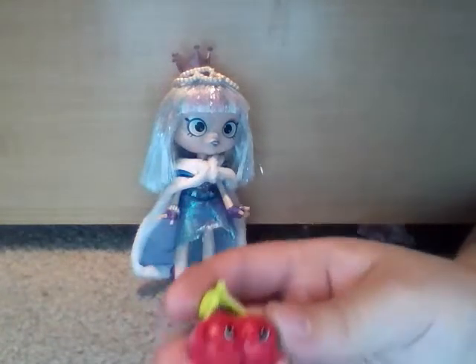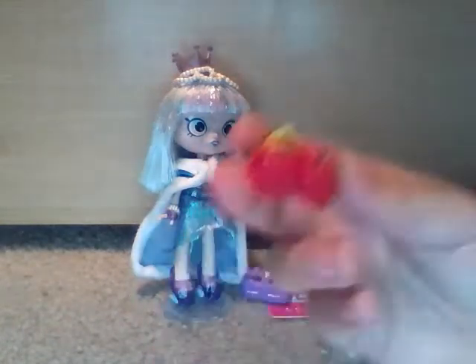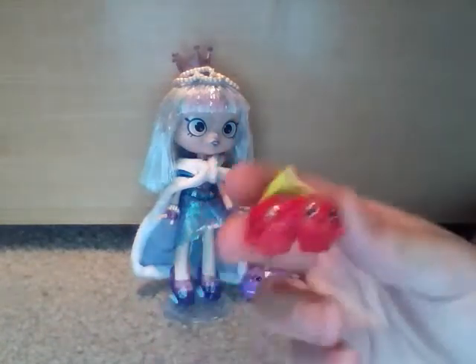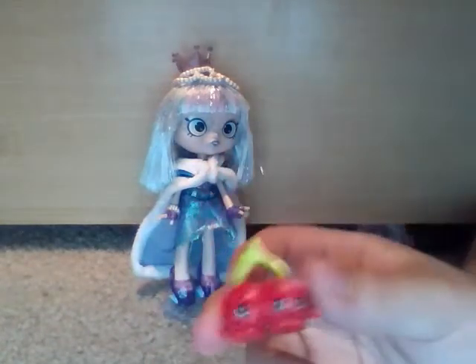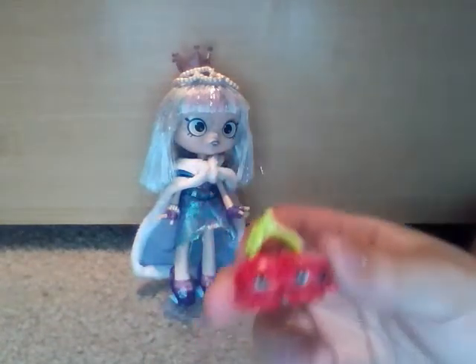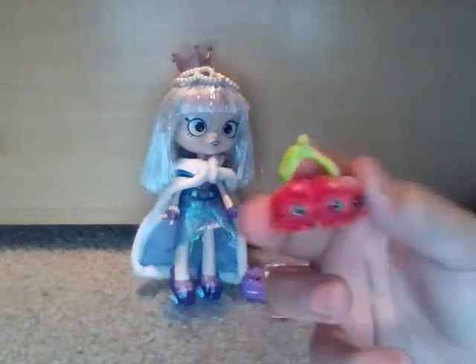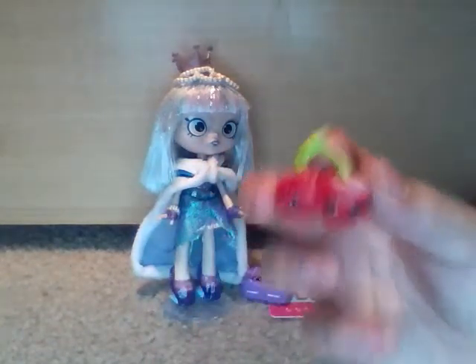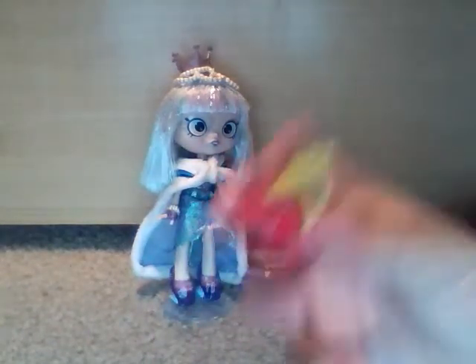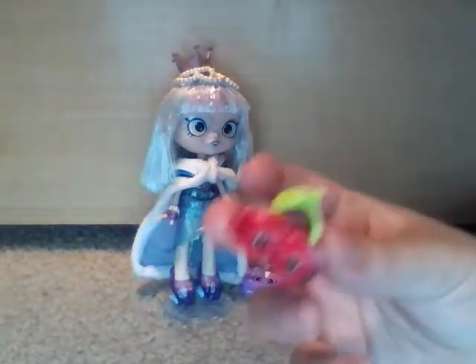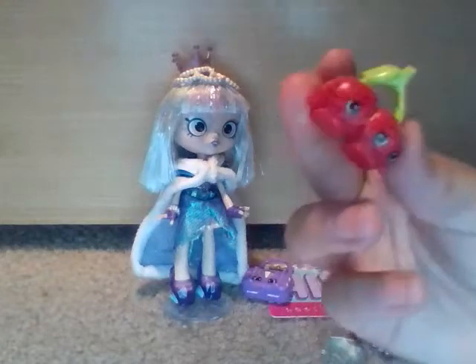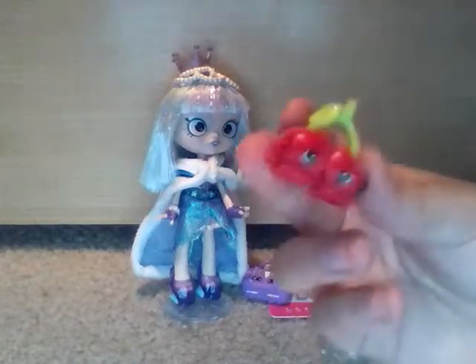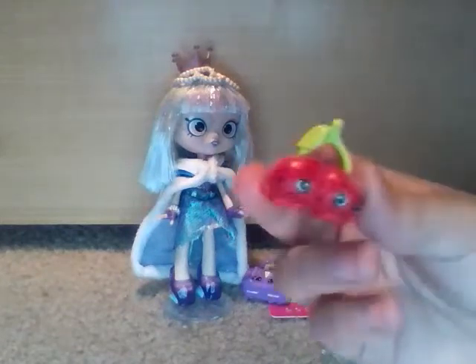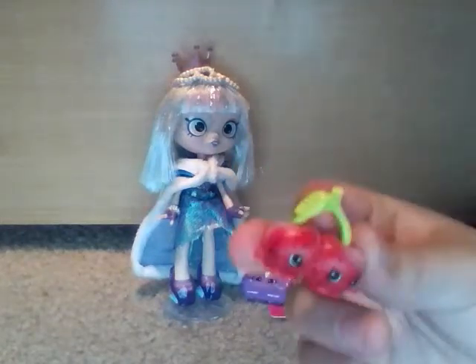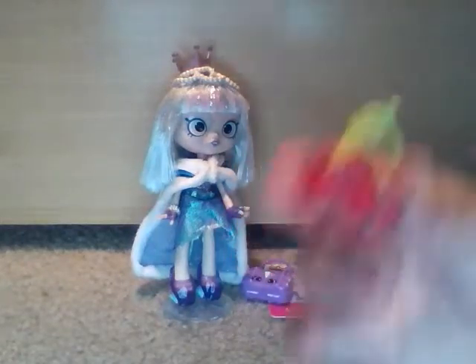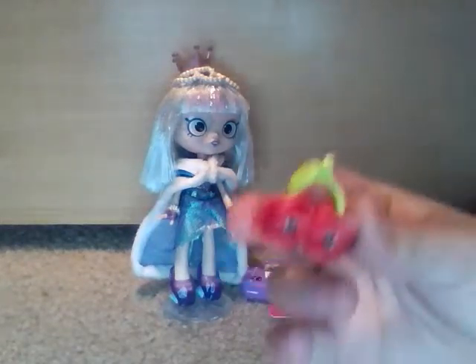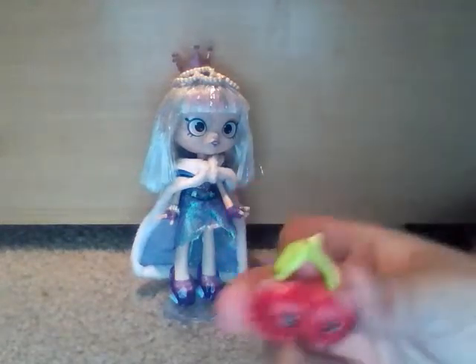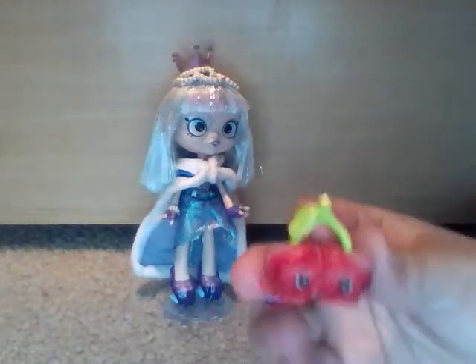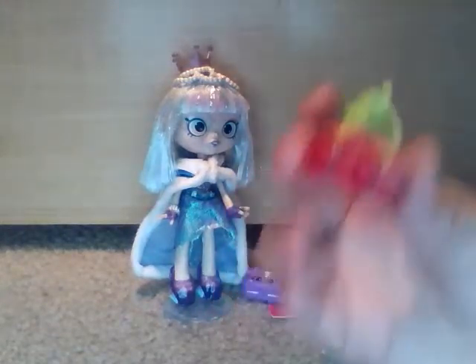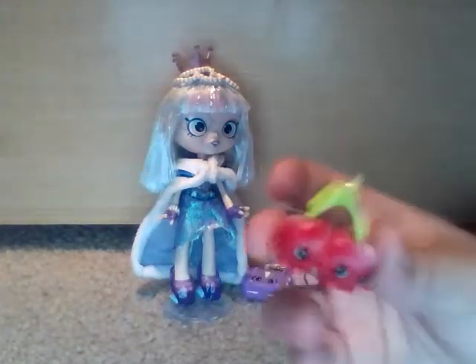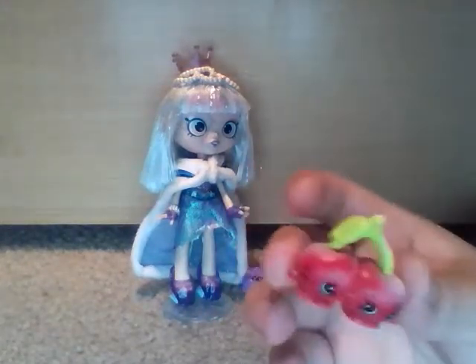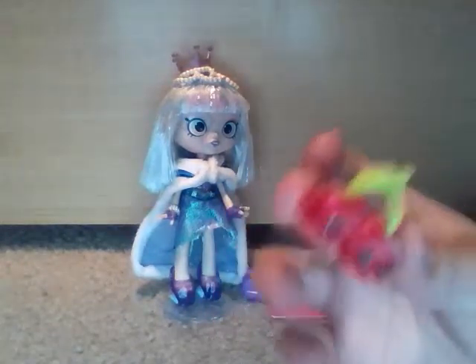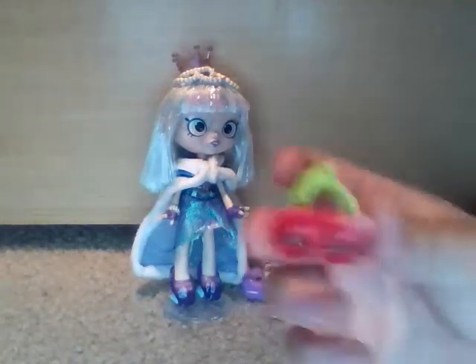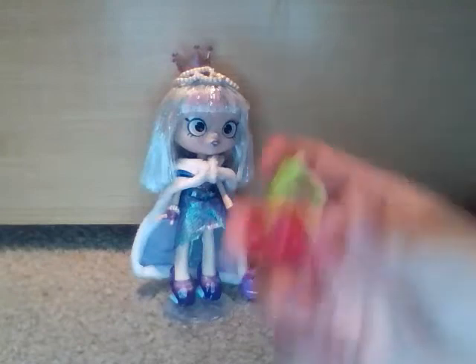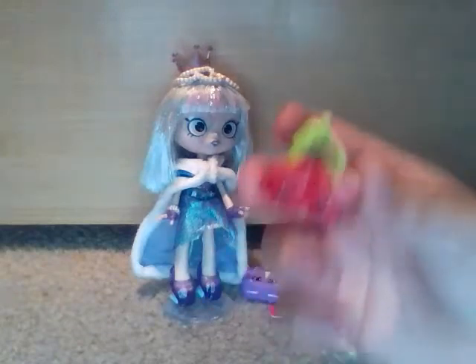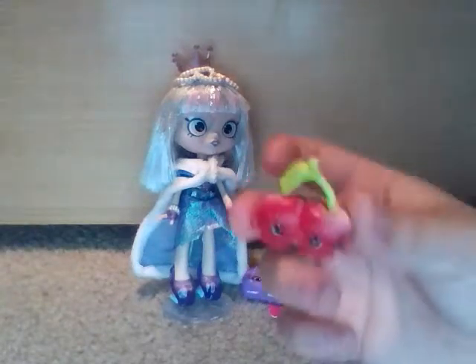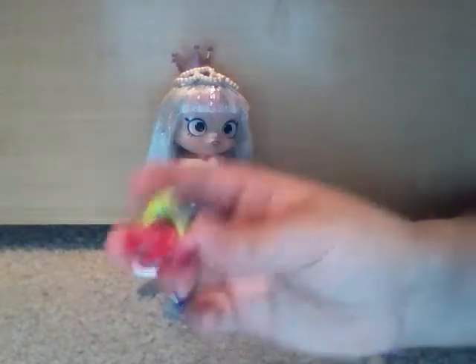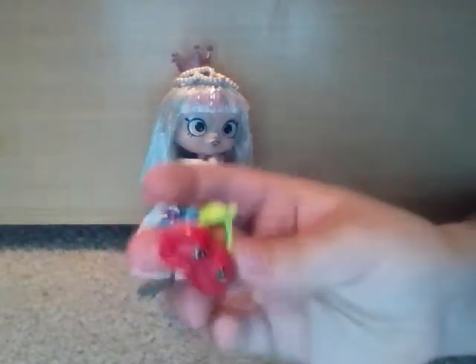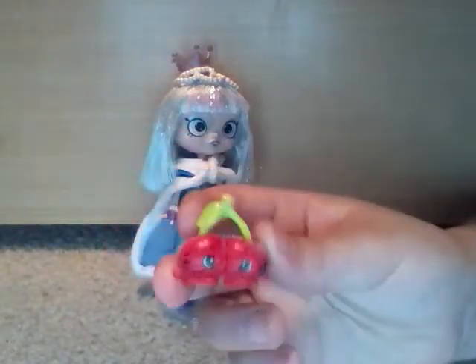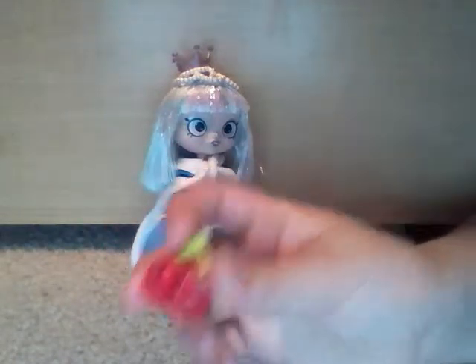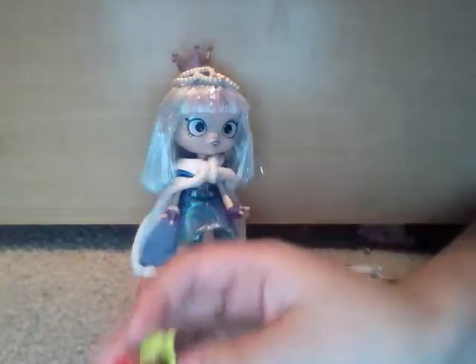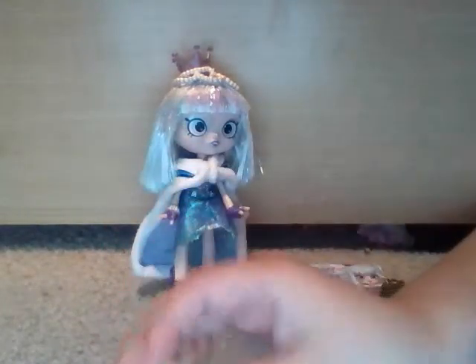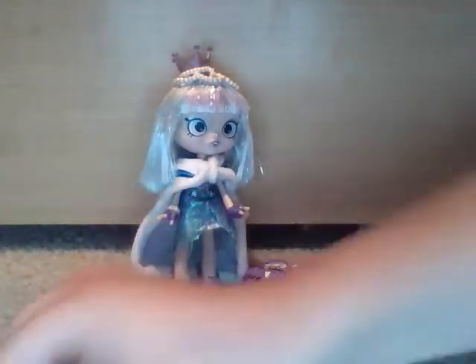Also in this video I'm going to be reviewing the Gemma Stone Shoppies doll. This Shoppie doll is a Walmart Black Friday this month exclusive, so get yours today, and I'm going to be reviewing her now.